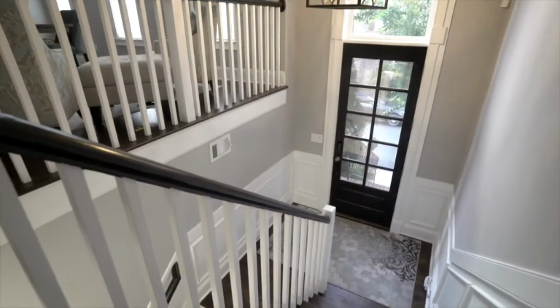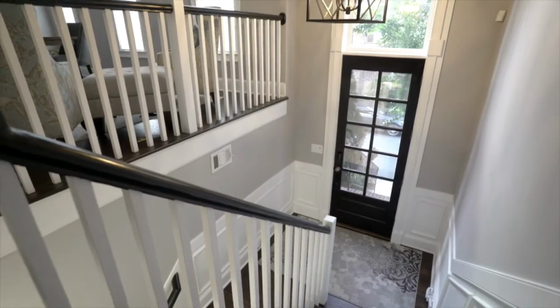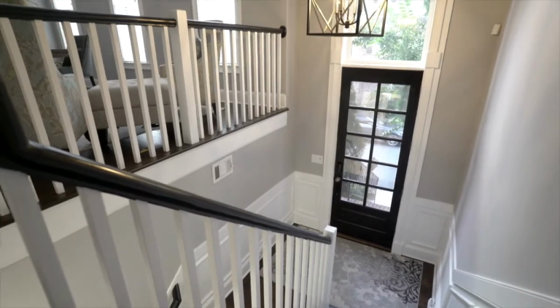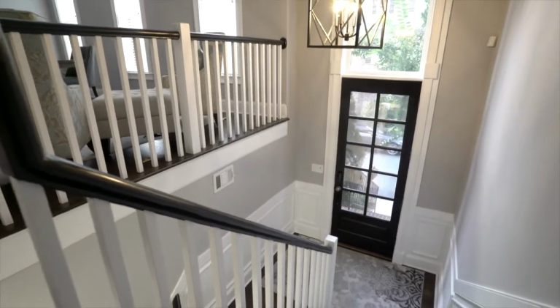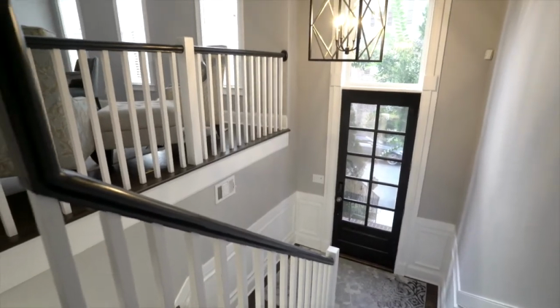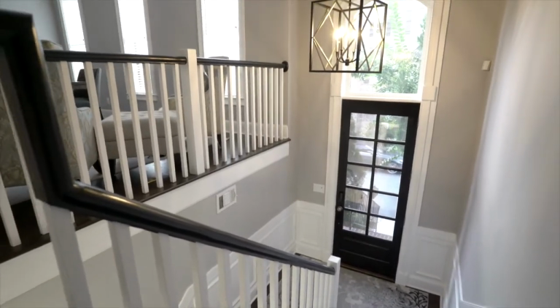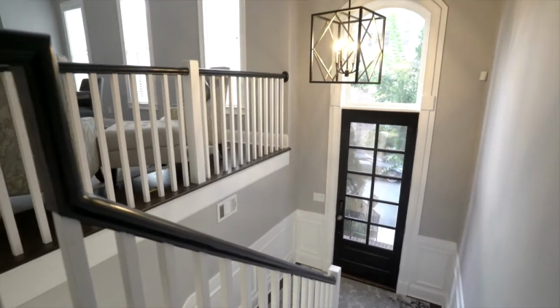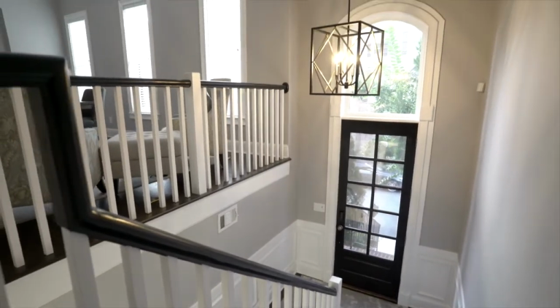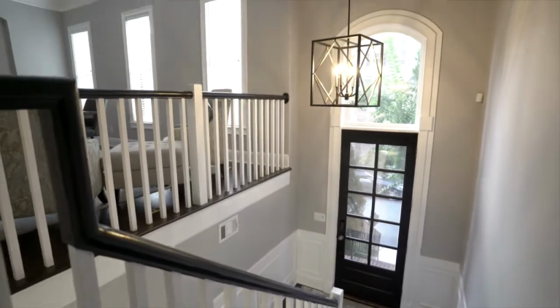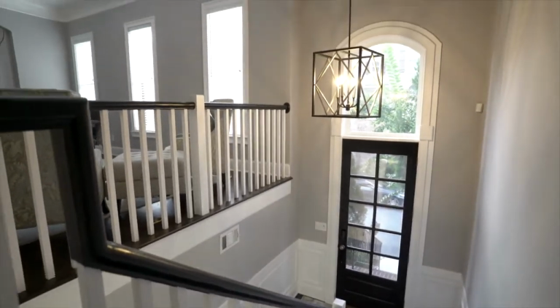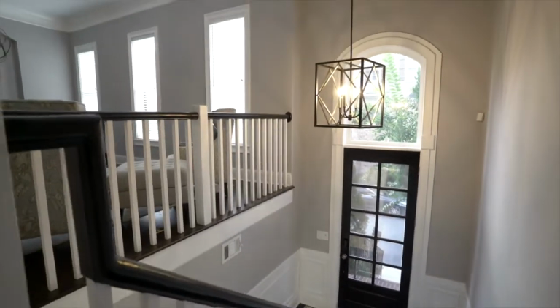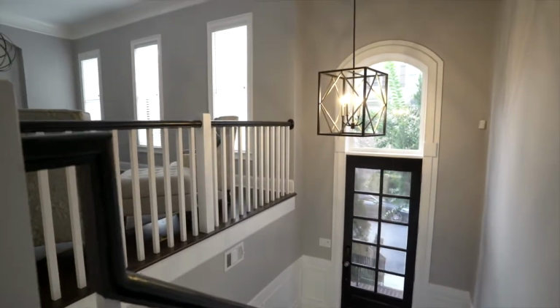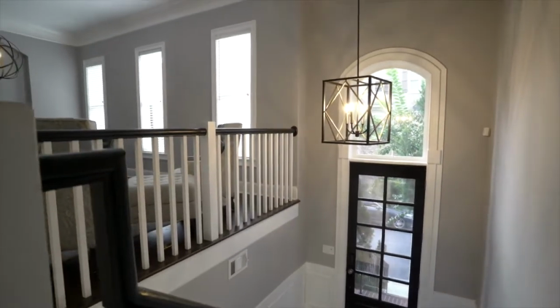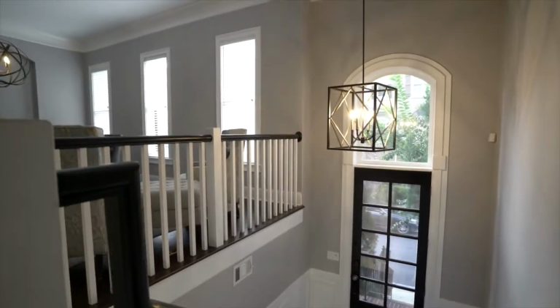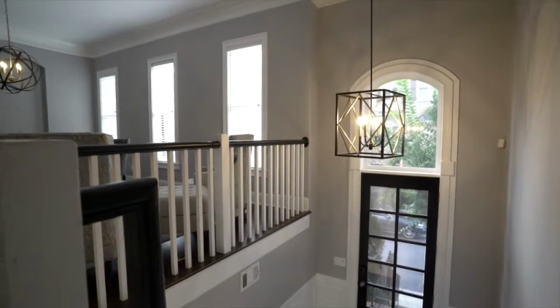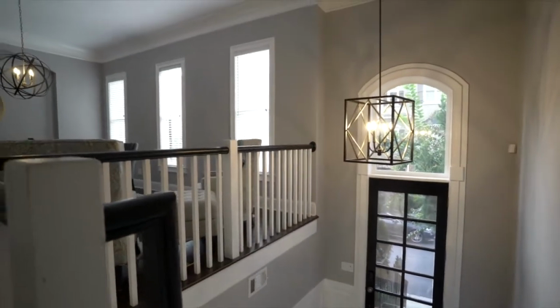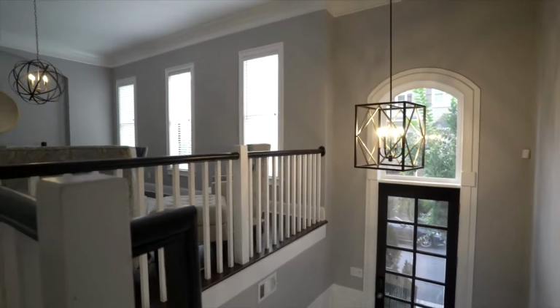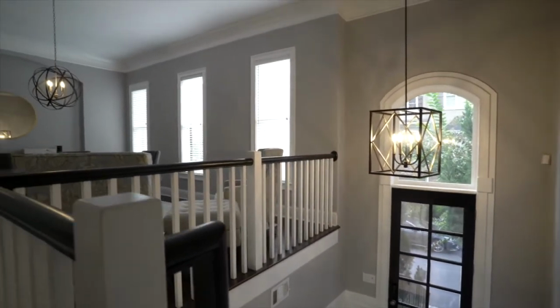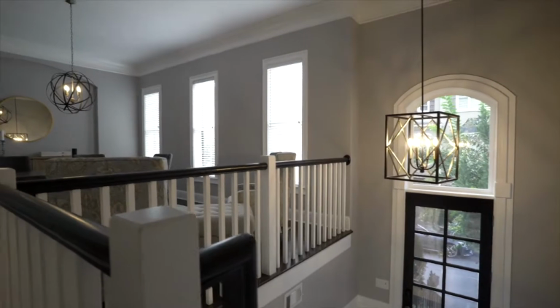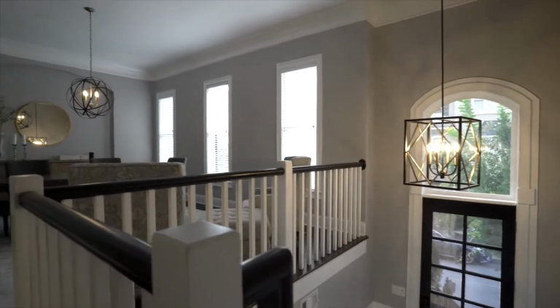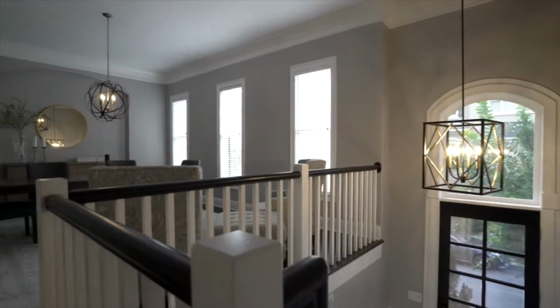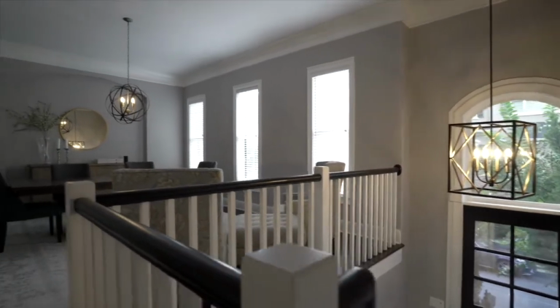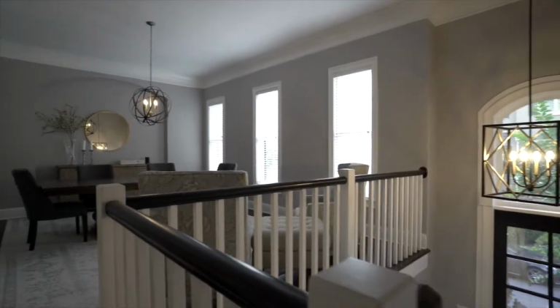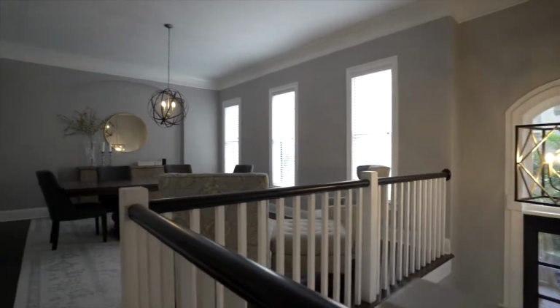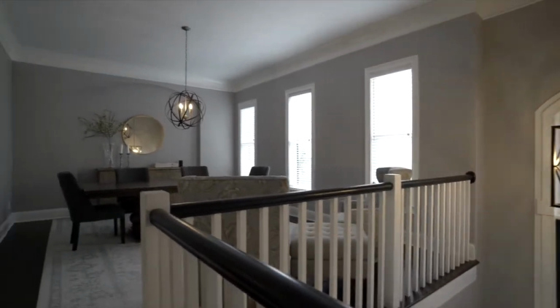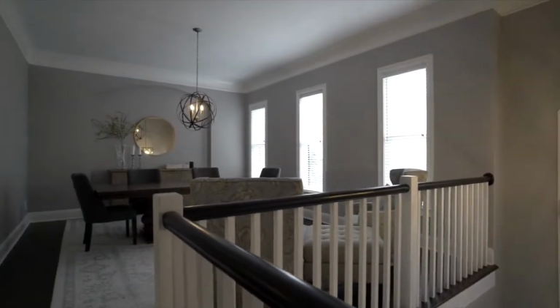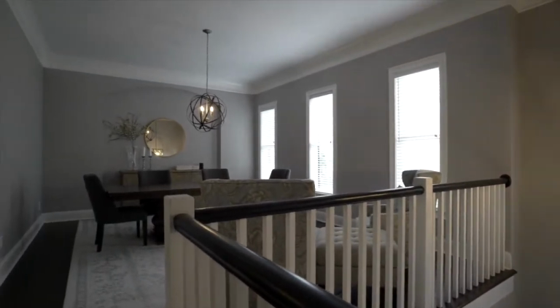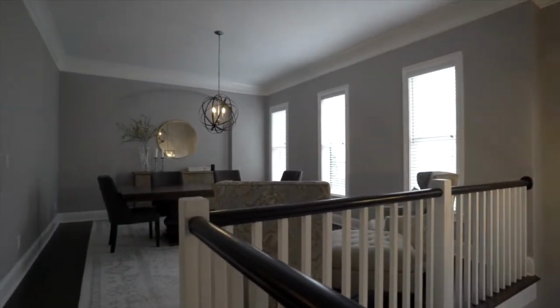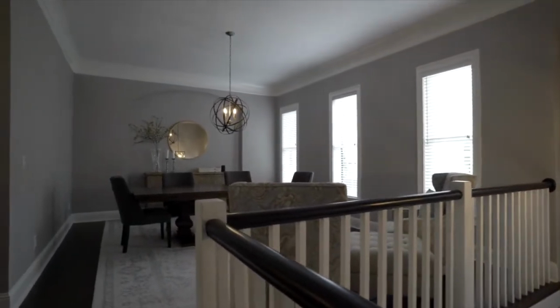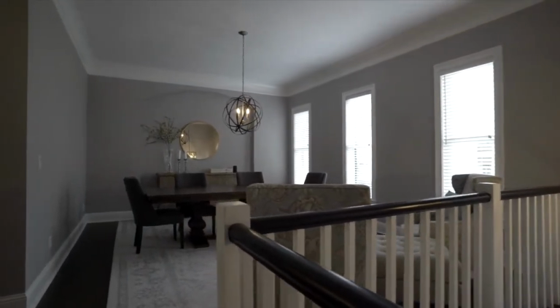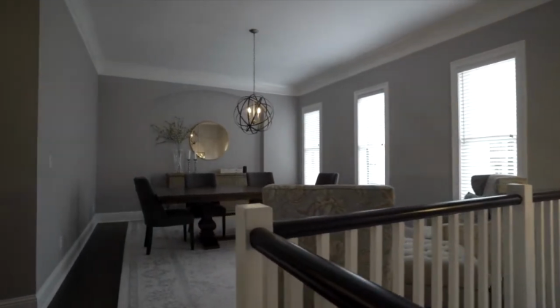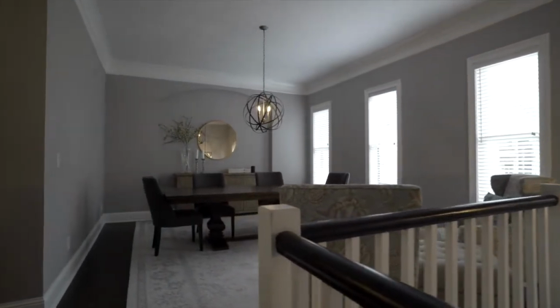As you come into the unit from the front door, you'll notice a grand foyer. We can either go downstairs to our terrace level or go up to our first floor living space.